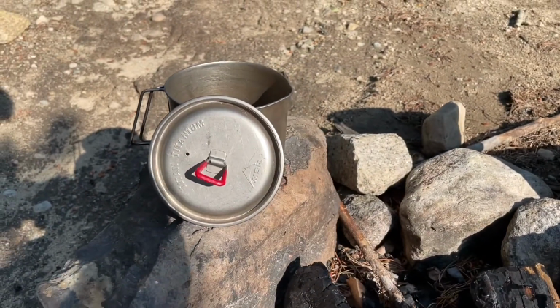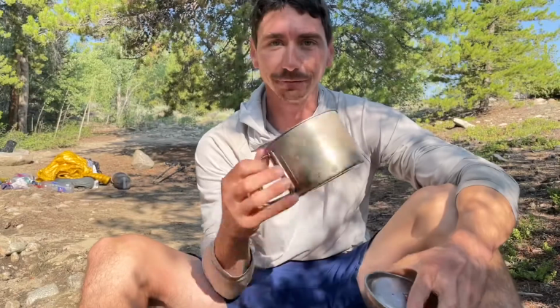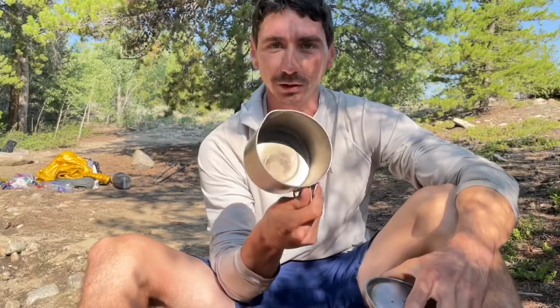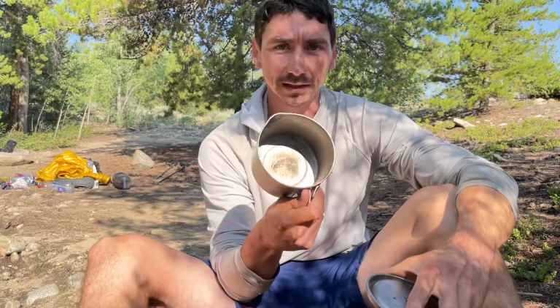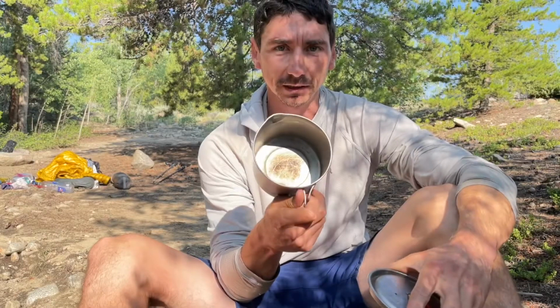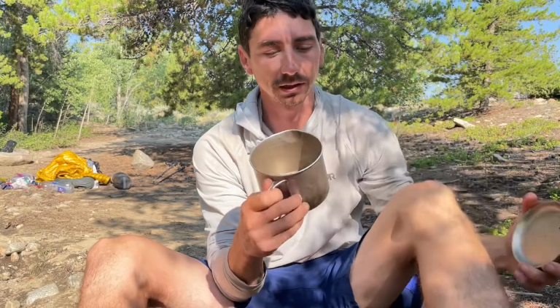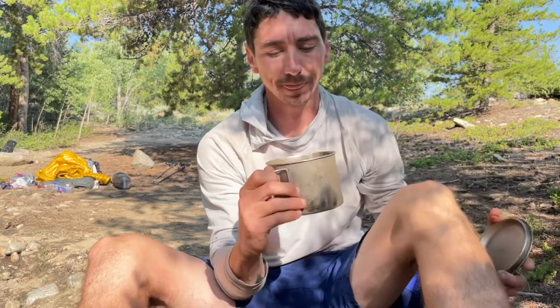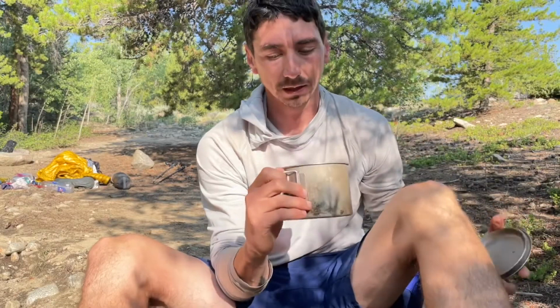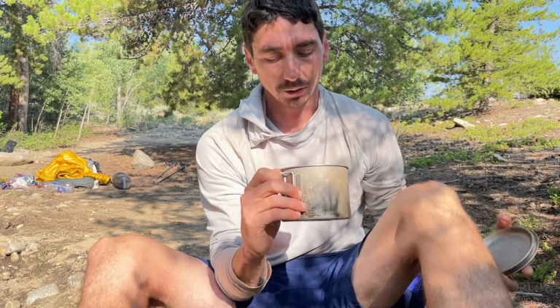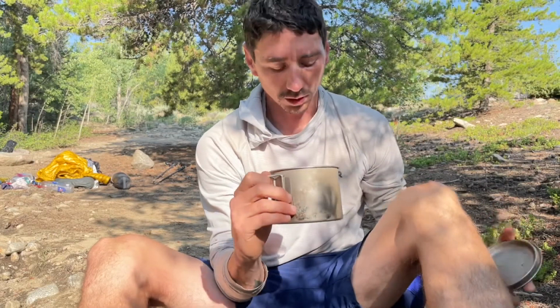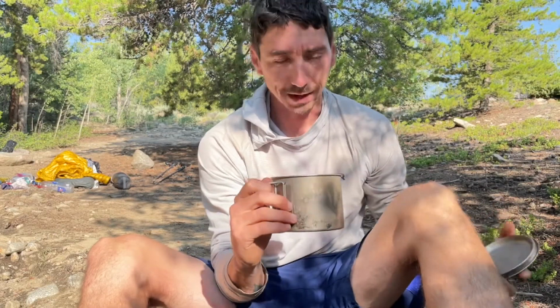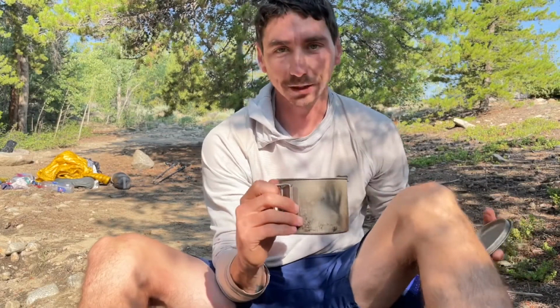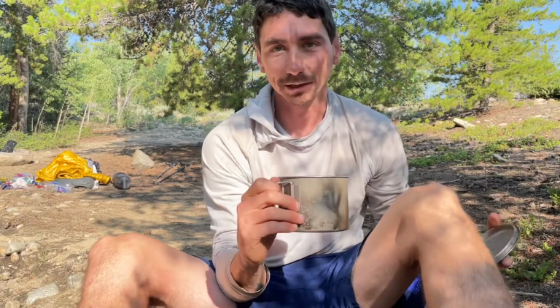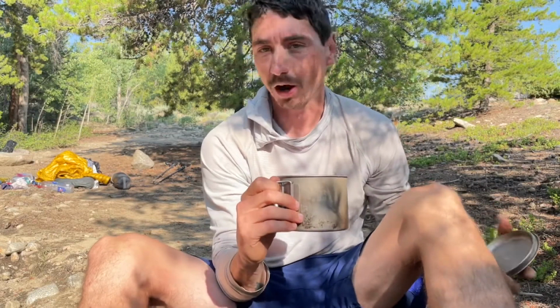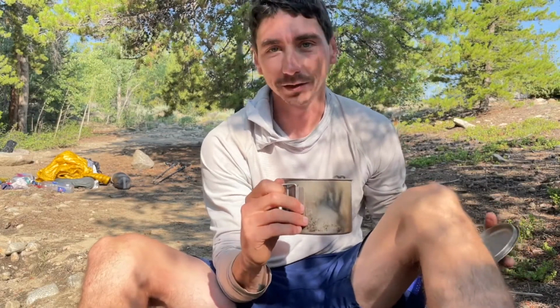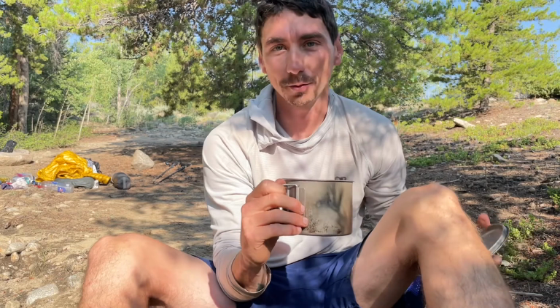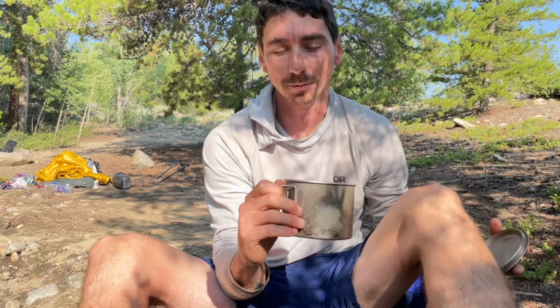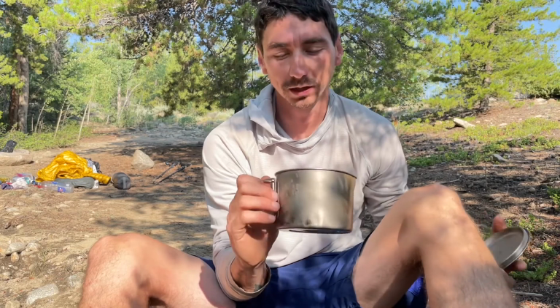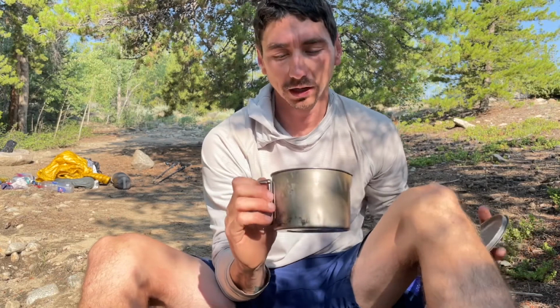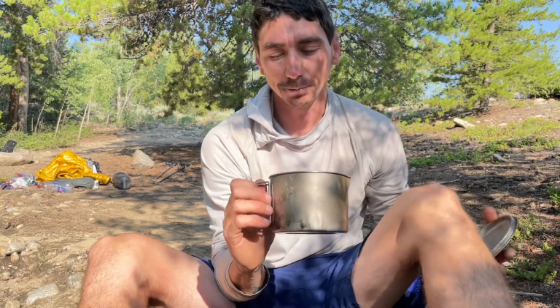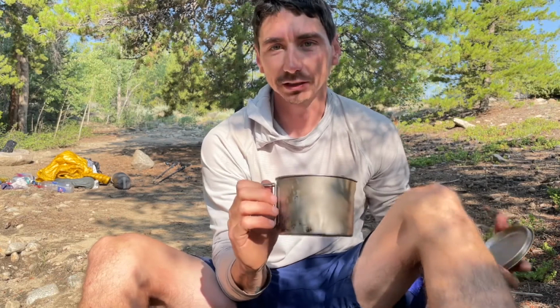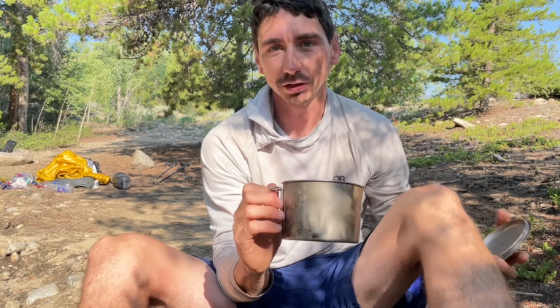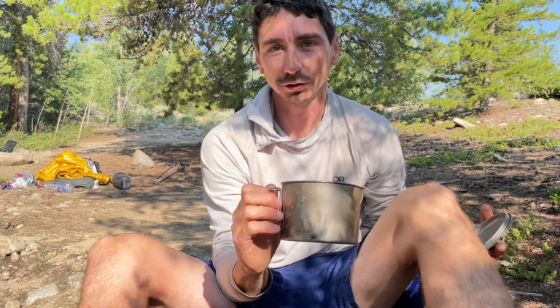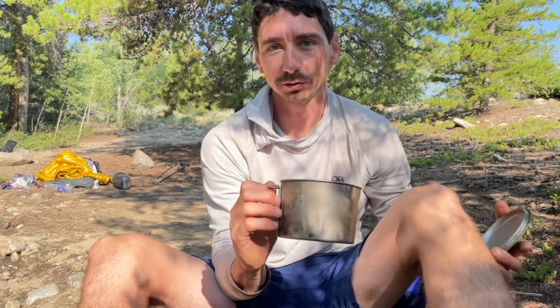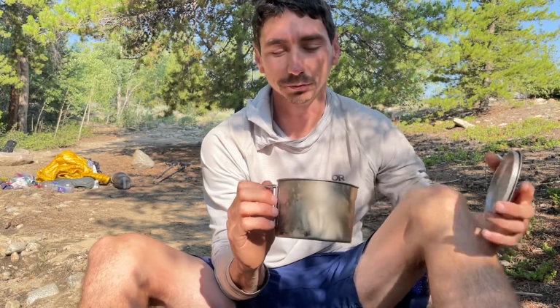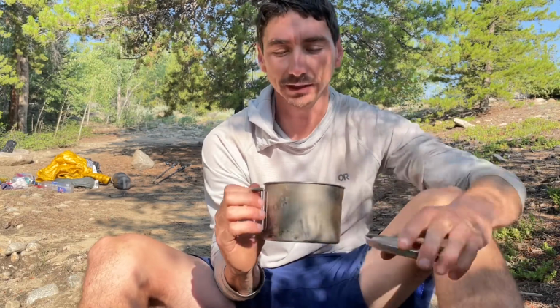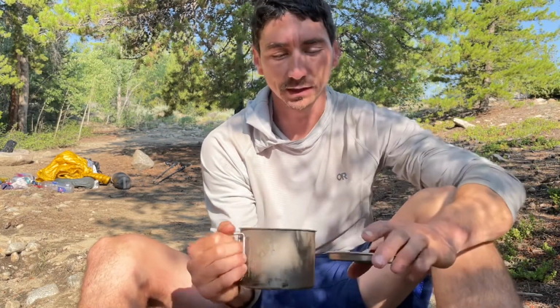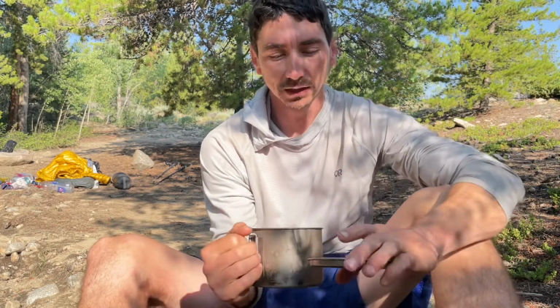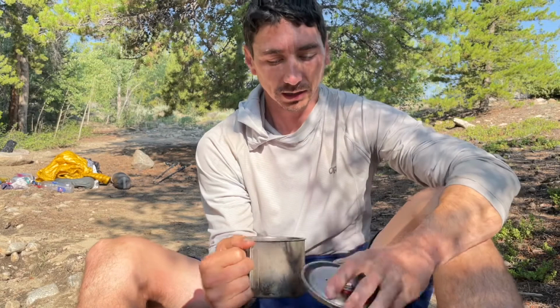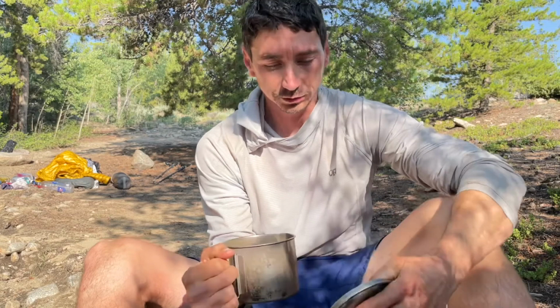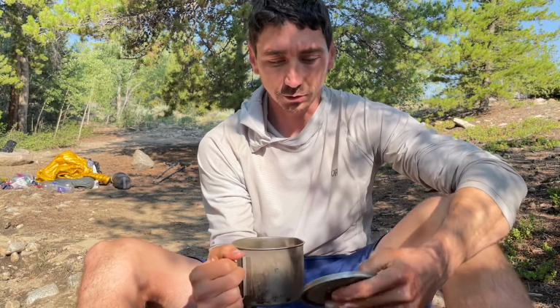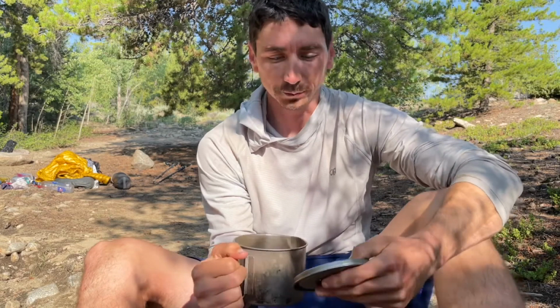You can fit a Knorr side dish in here, or a mashed potato packet with some ramen — a ramen bomb. Most things like couscous with some soup mixed in. Just a good all-around single meal pot.